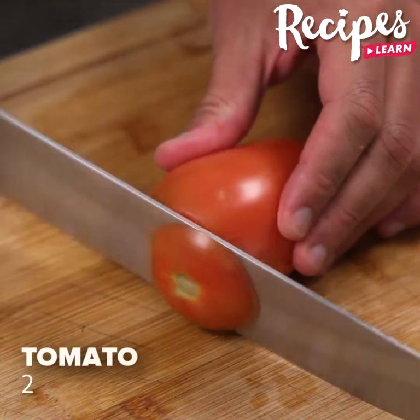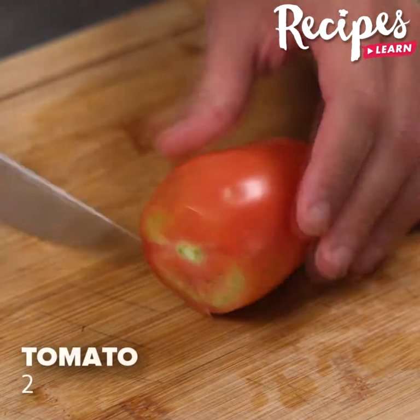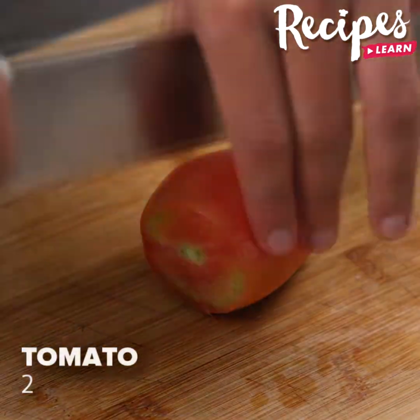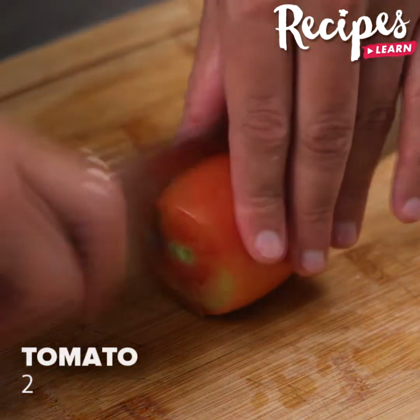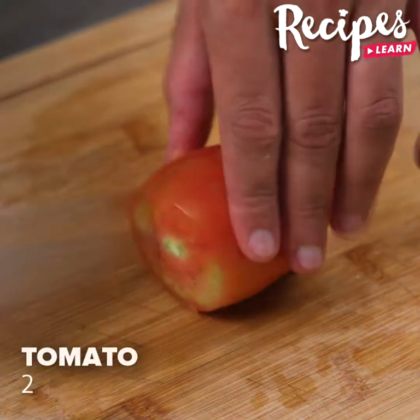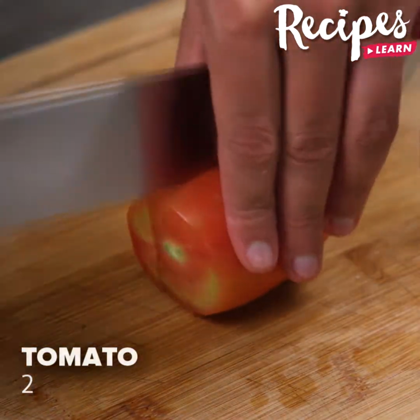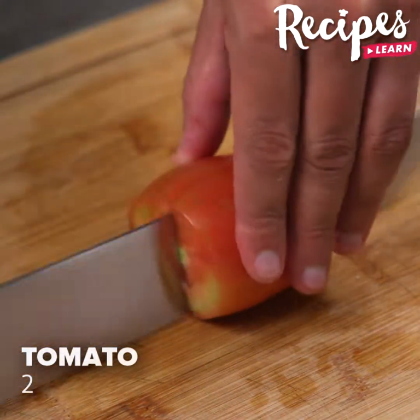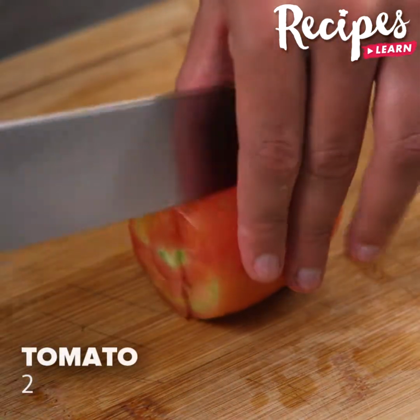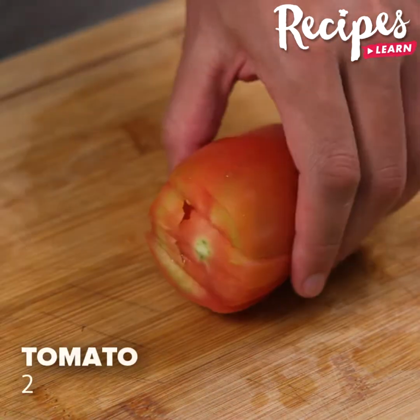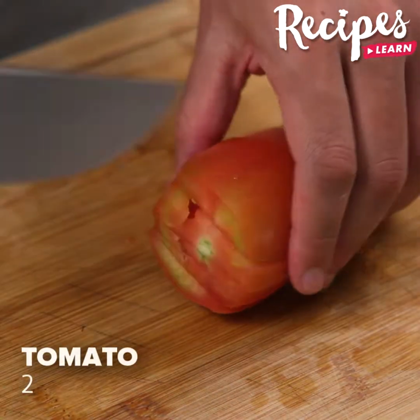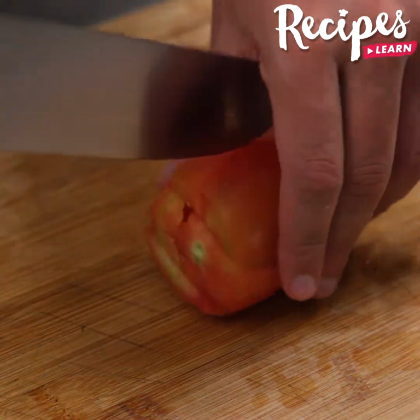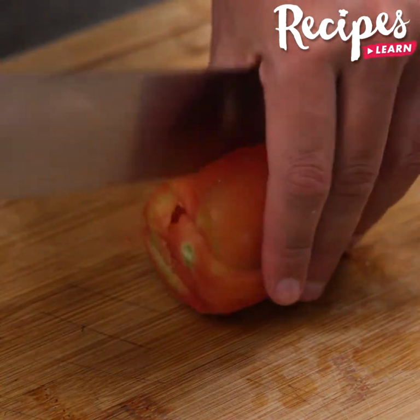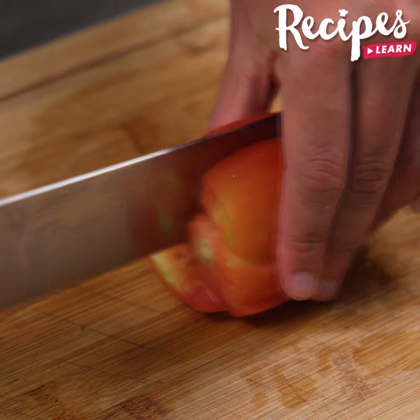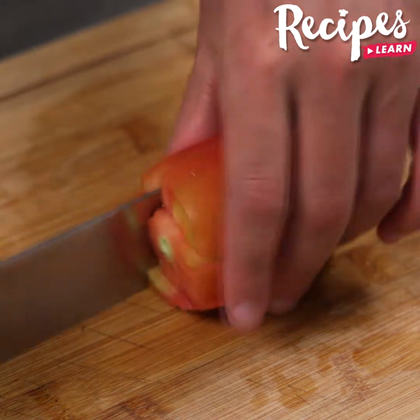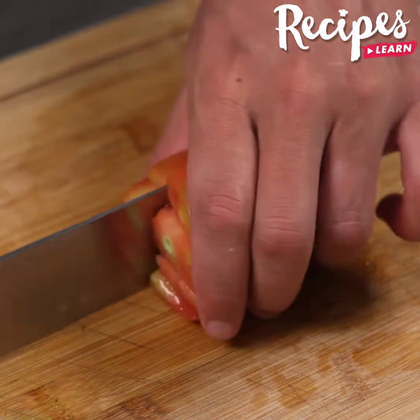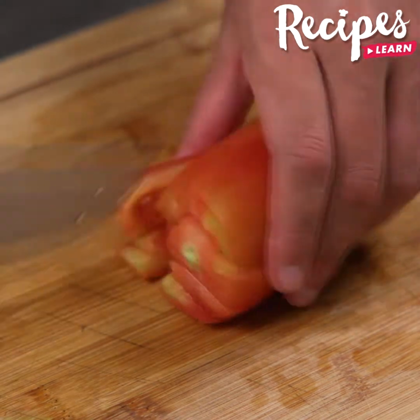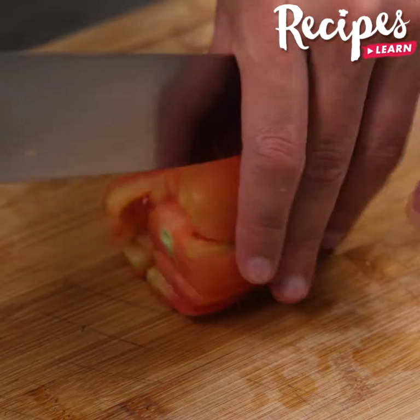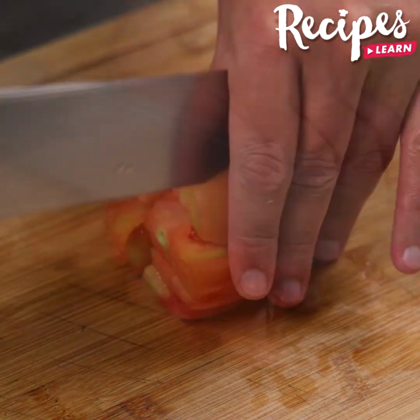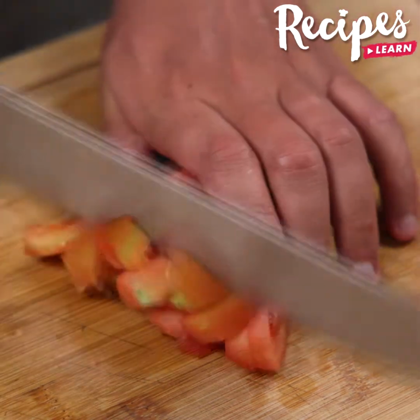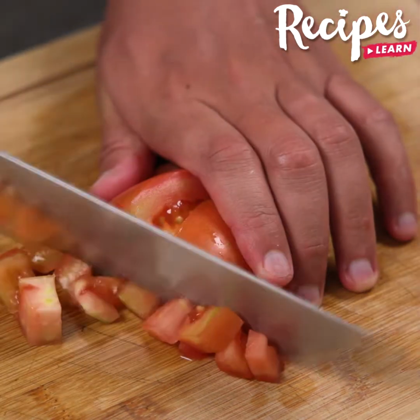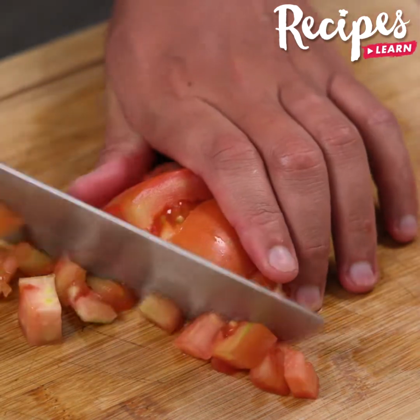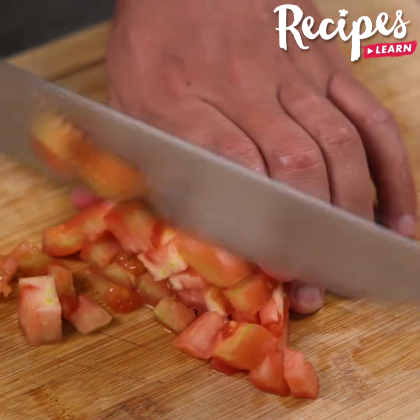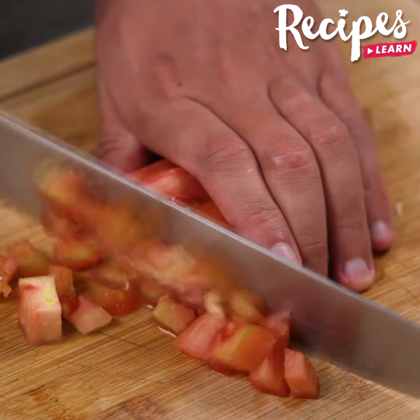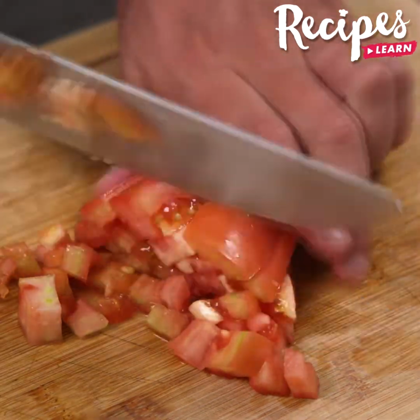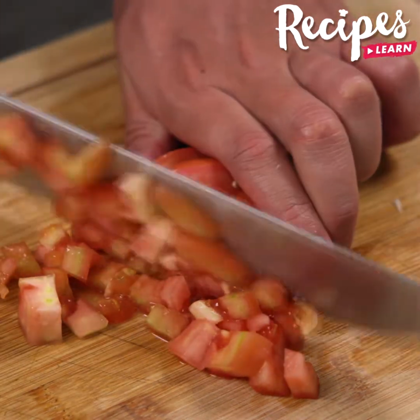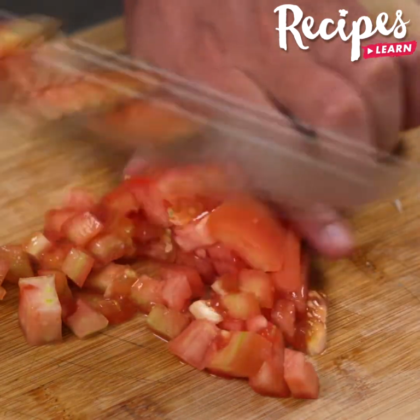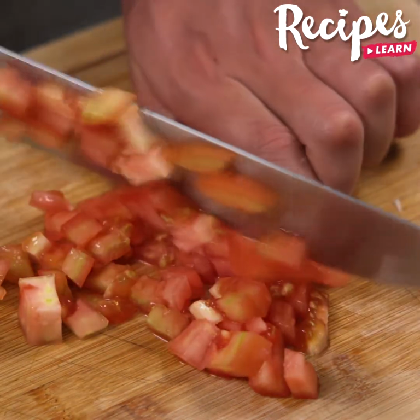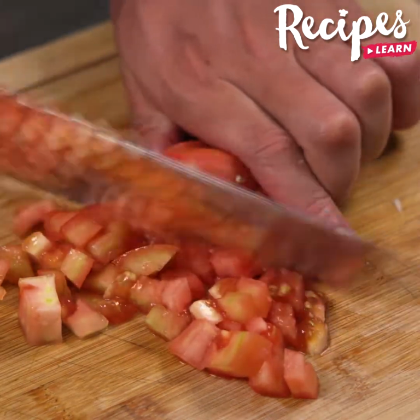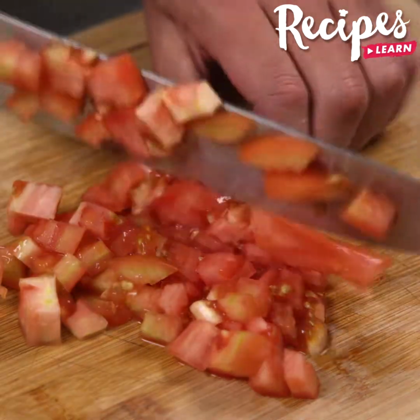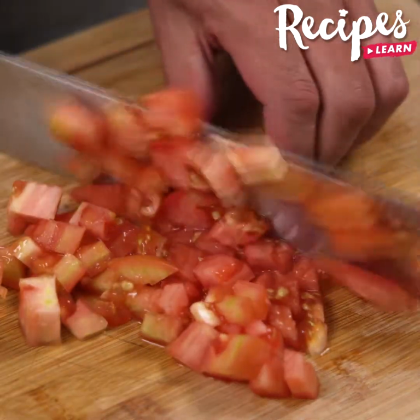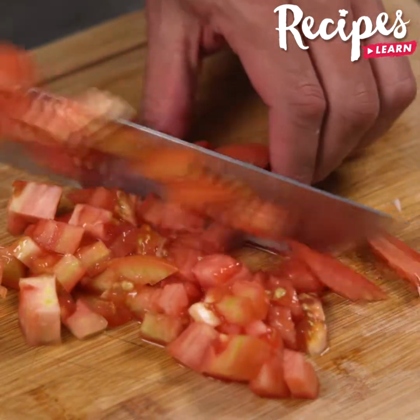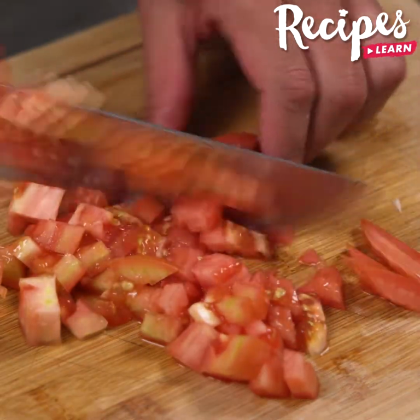Also, cut two tomatoes and dice. You guys, make this breakfast in your house. I'm sure you'll want to make it again and again because it's so delicious.